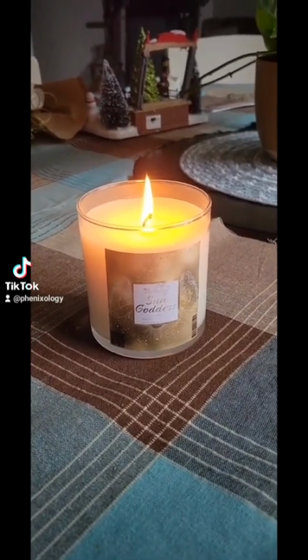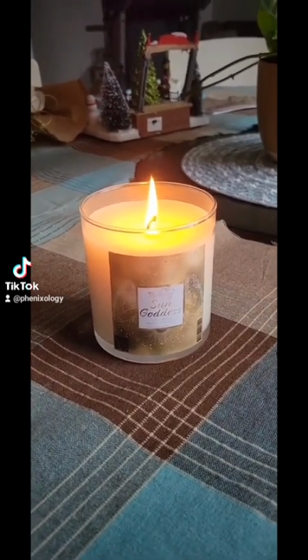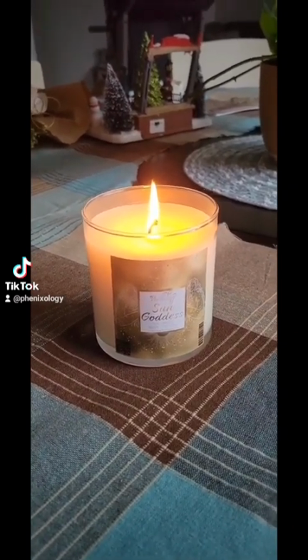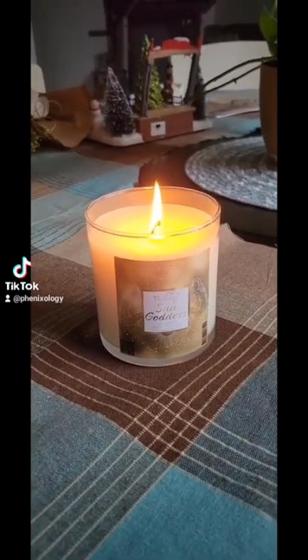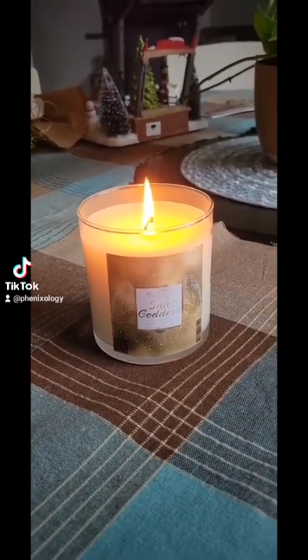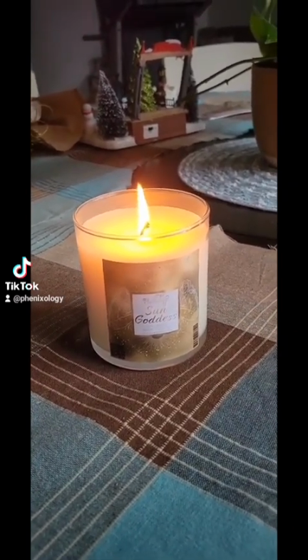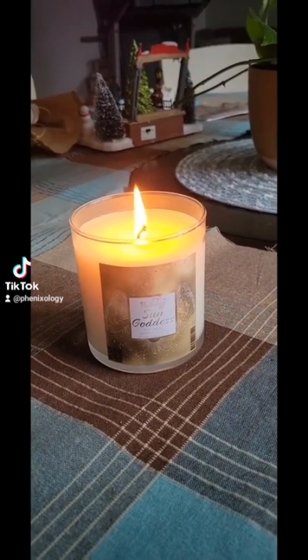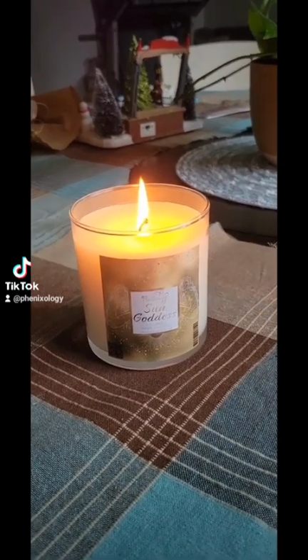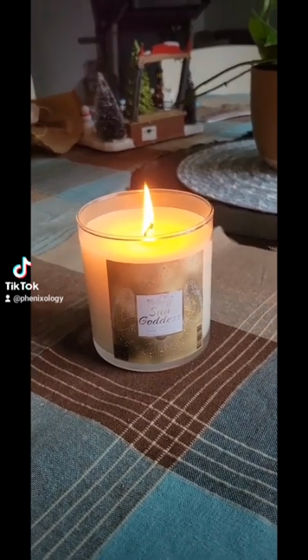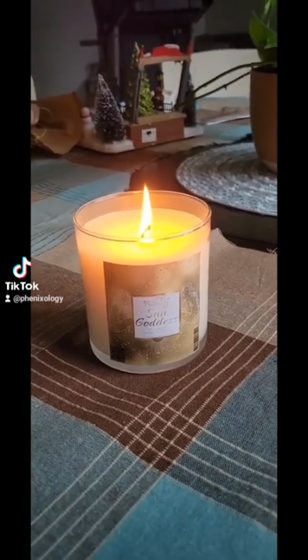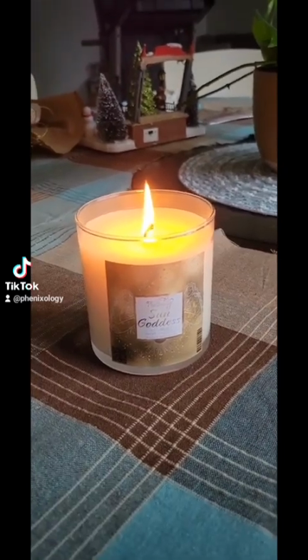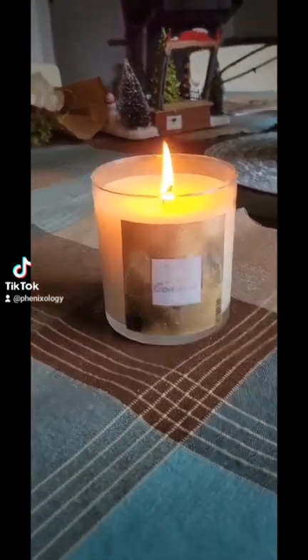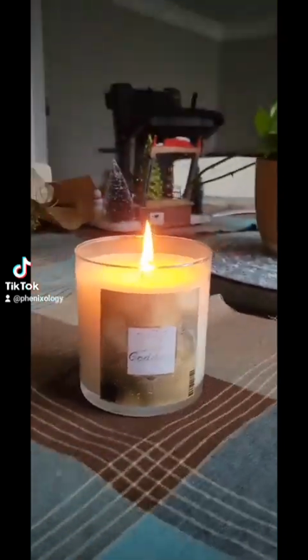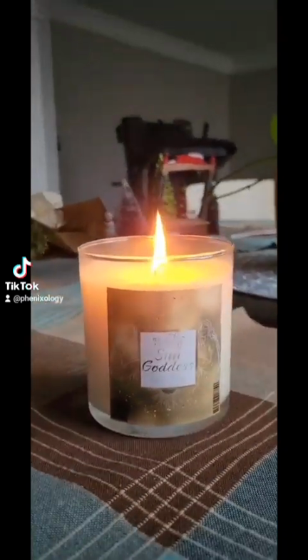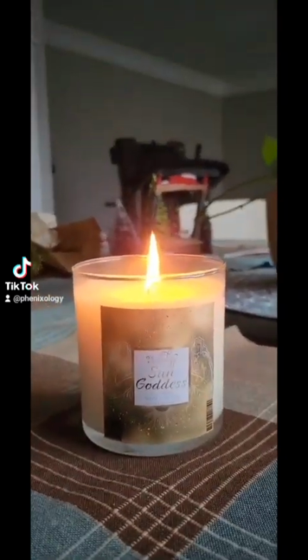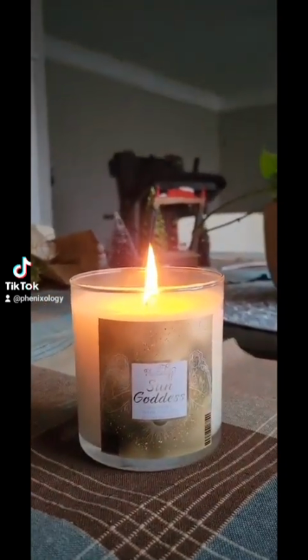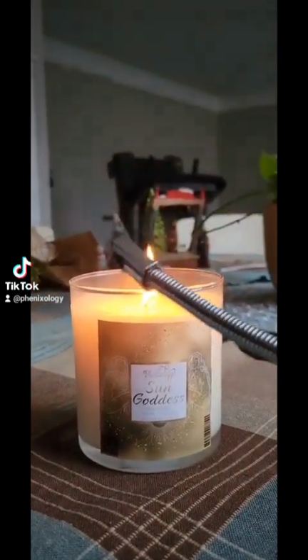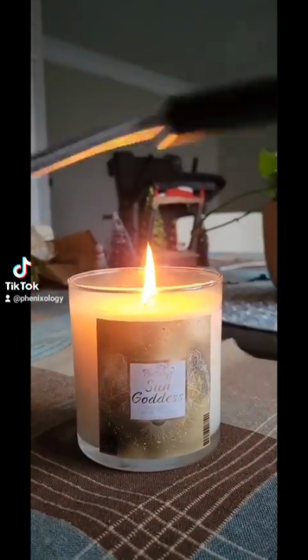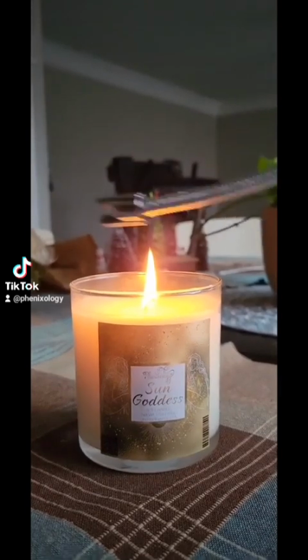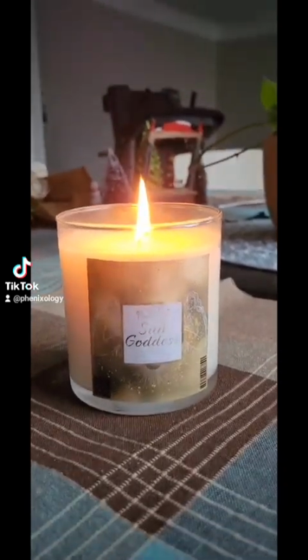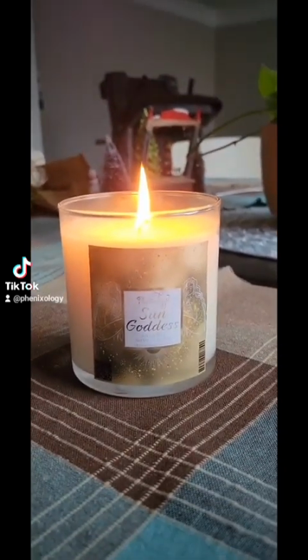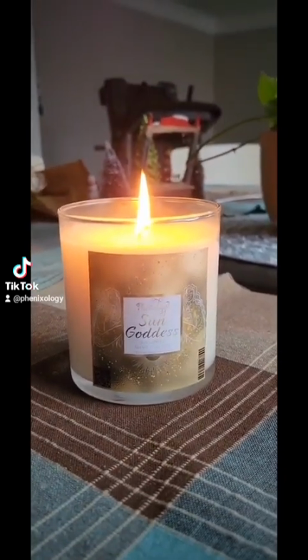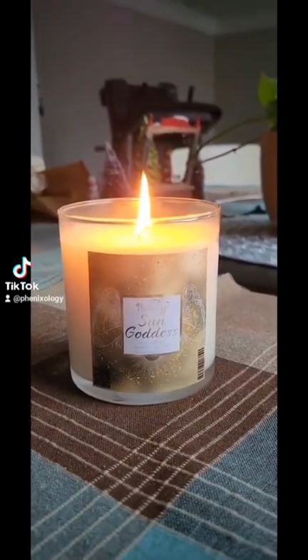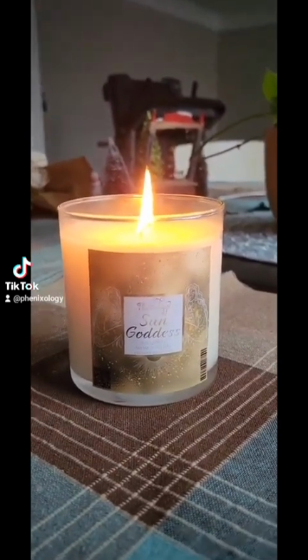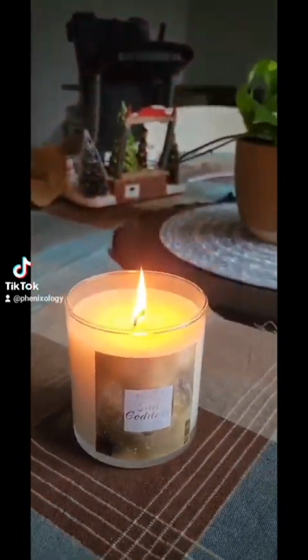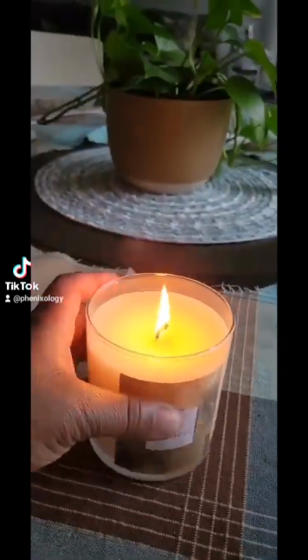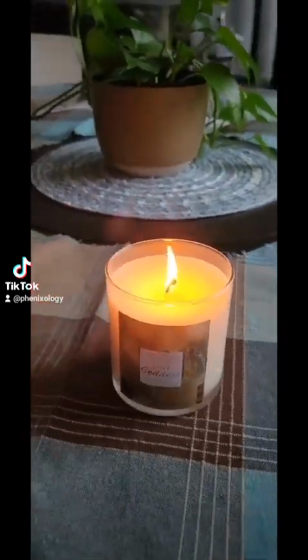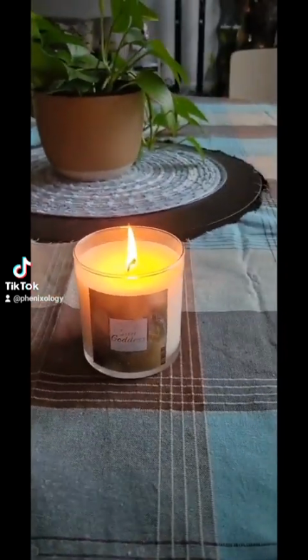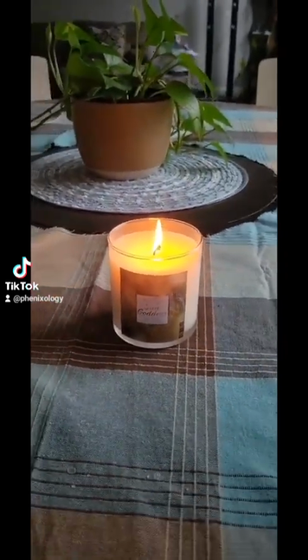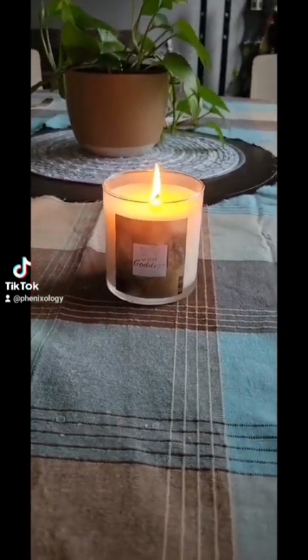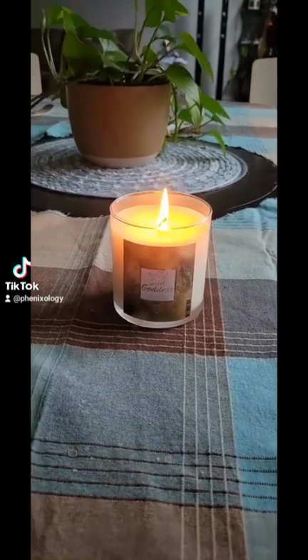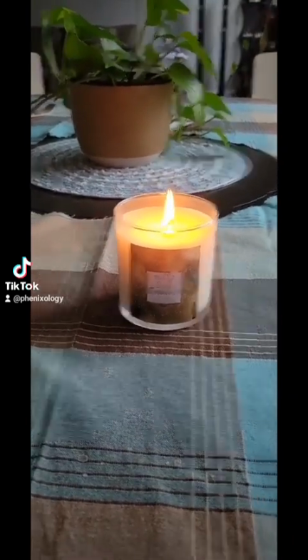You definitely want to make sure you're burning your candle on a flat surface, free of furniture, drapes, and draft, and definitely put it in an area where there's less chance of it getting knocked over.